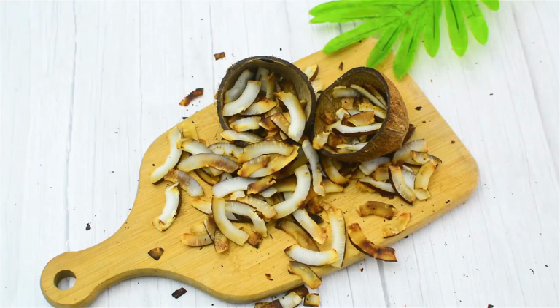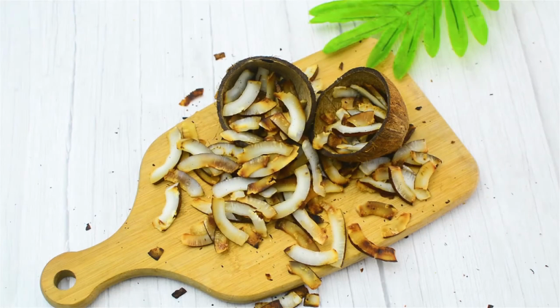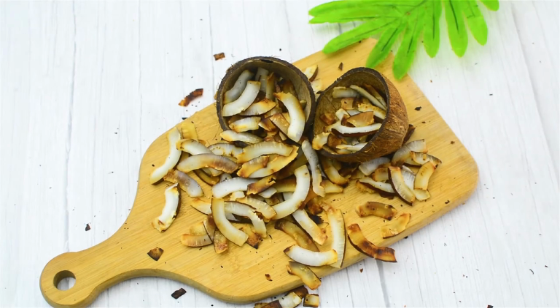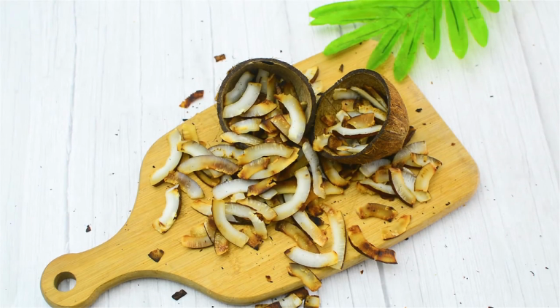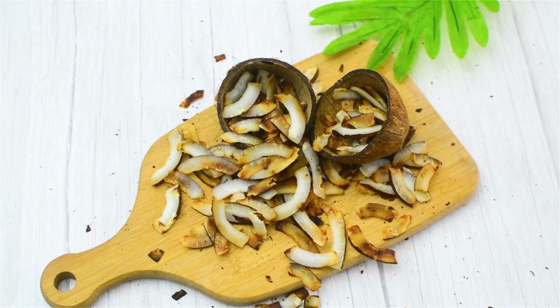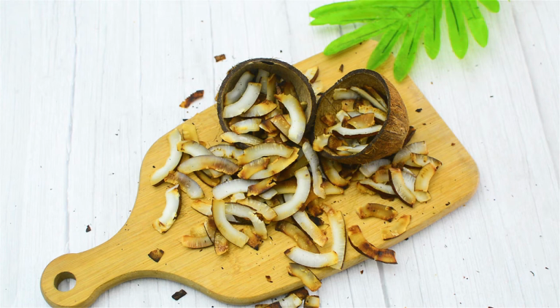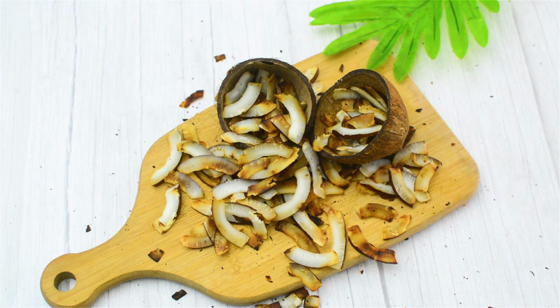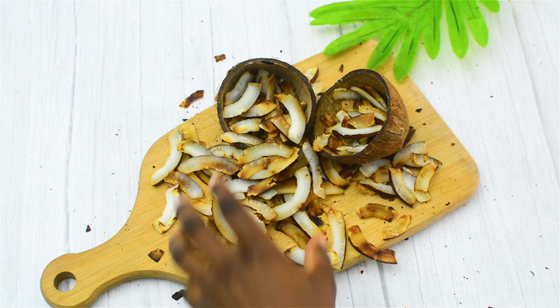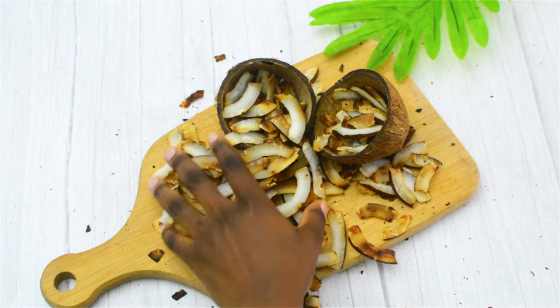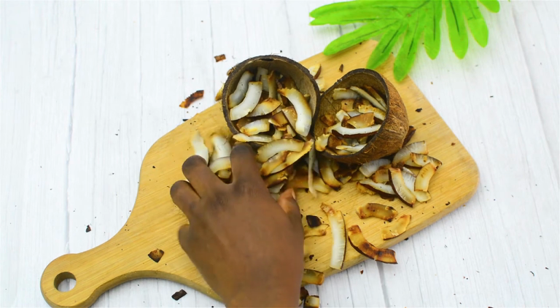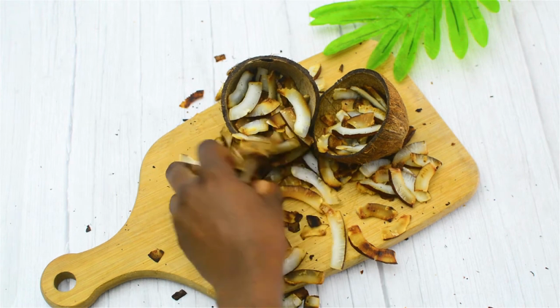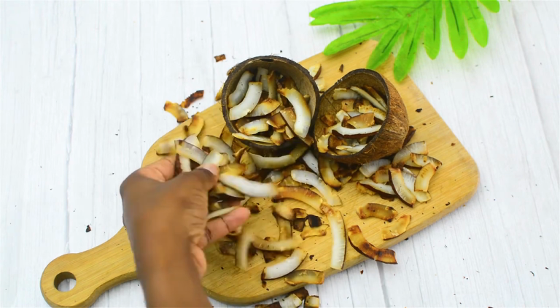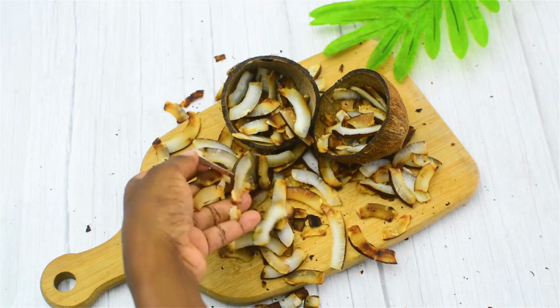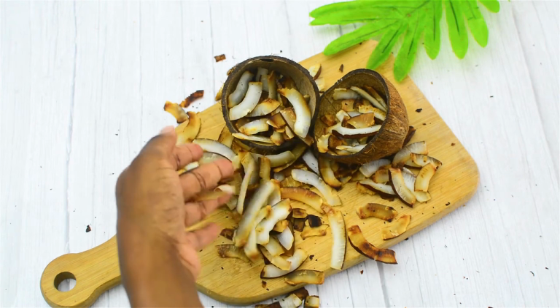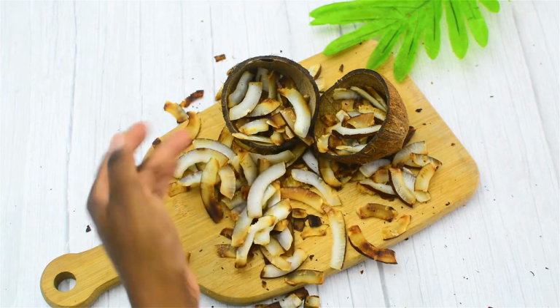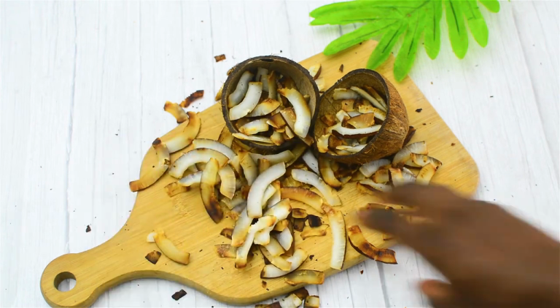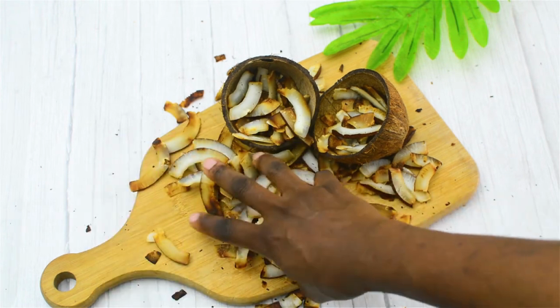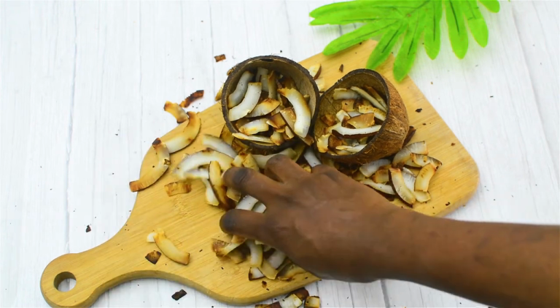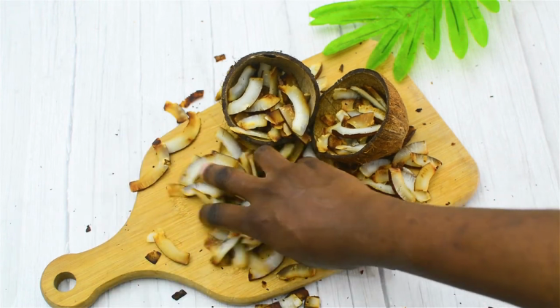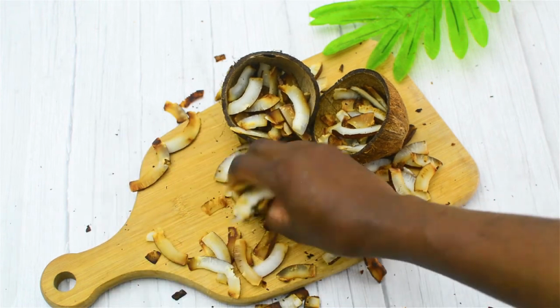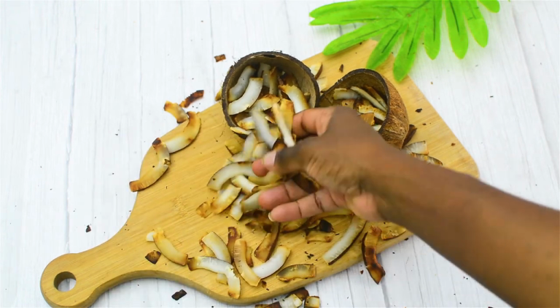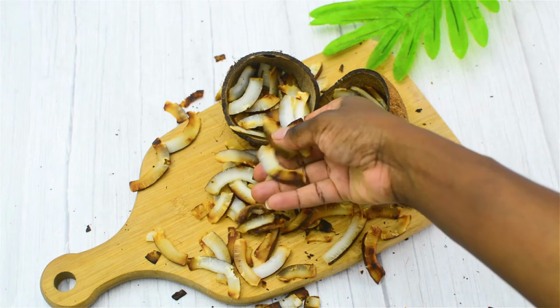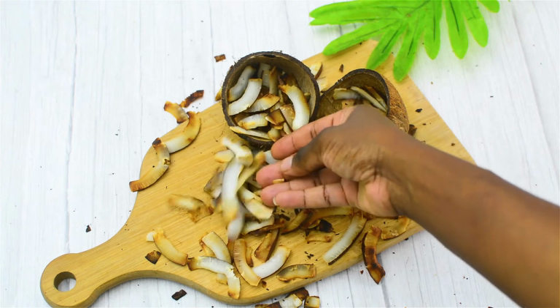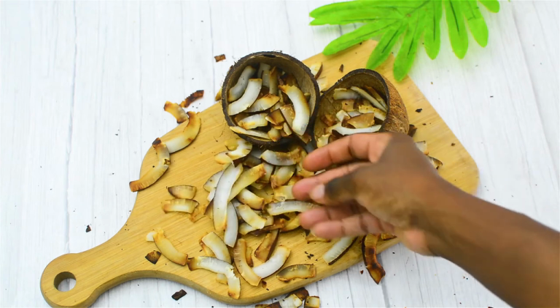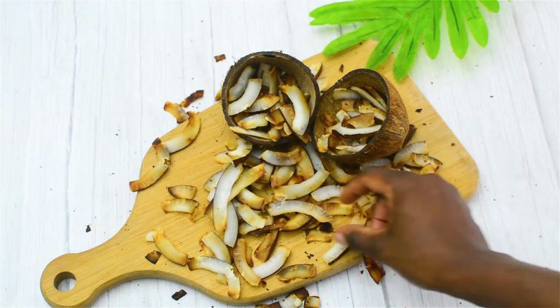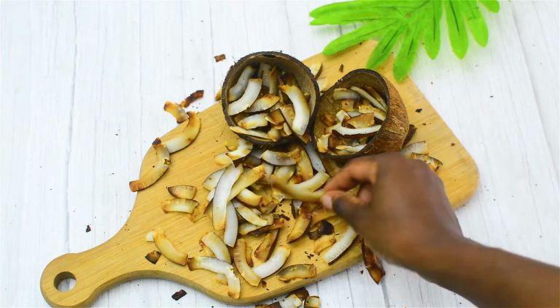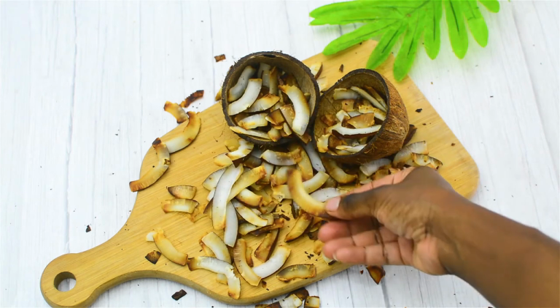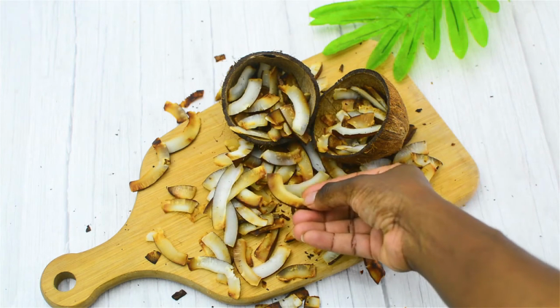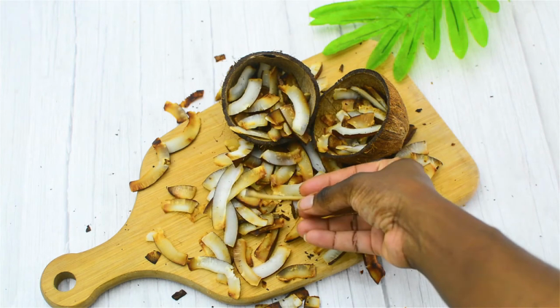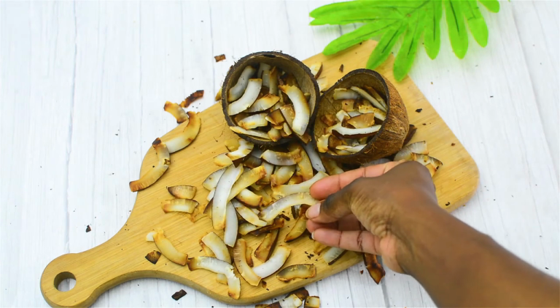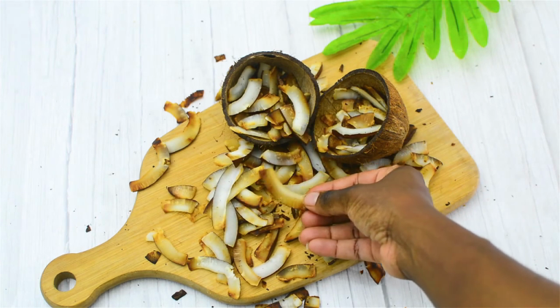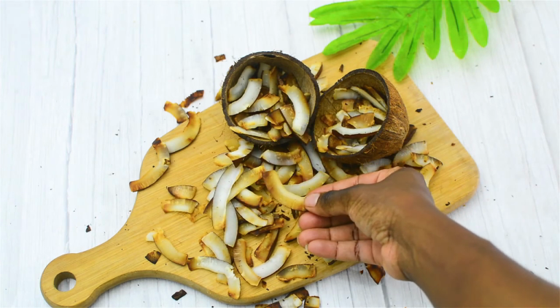After that's done, I didn't sweeten it, but you can sweeten it towards the end — you can add some honey or some cinnamon. I wanted it plain because I used it in another recipe. And that's basically how to make coconut chips without an oven. Bye!